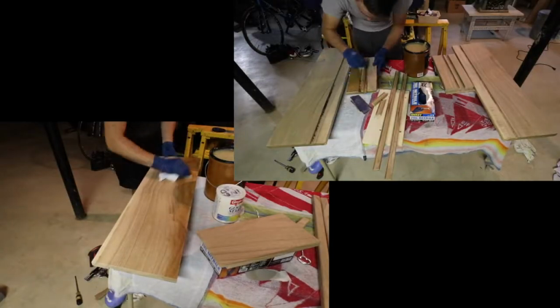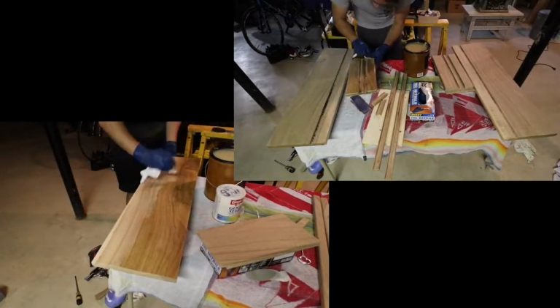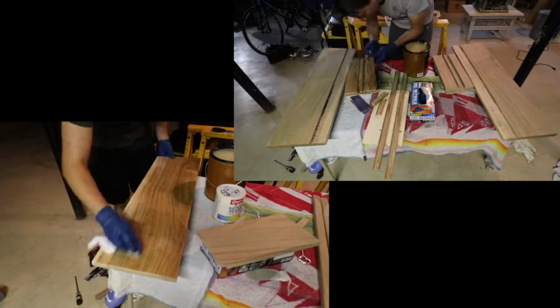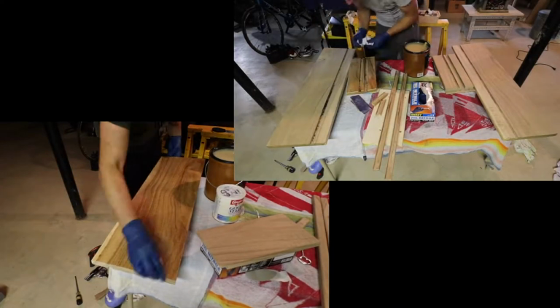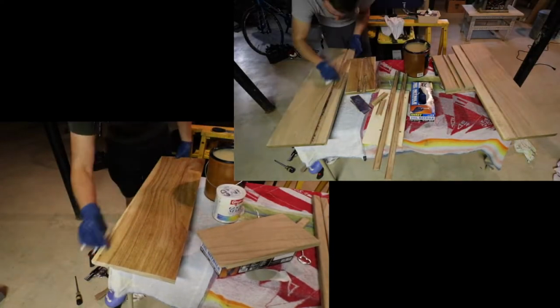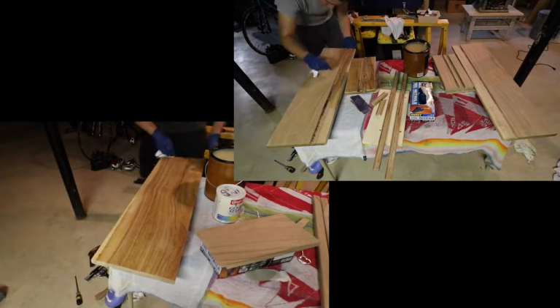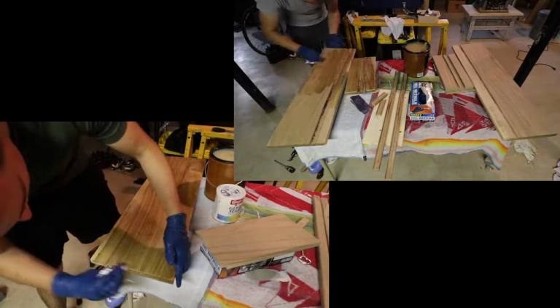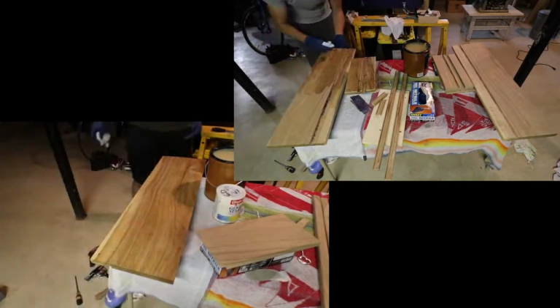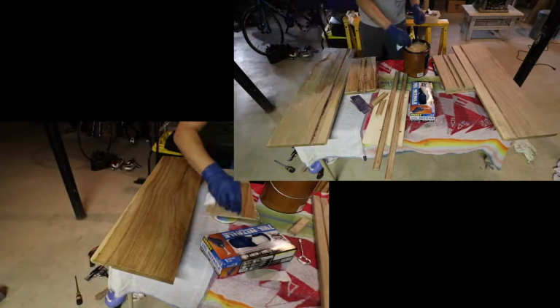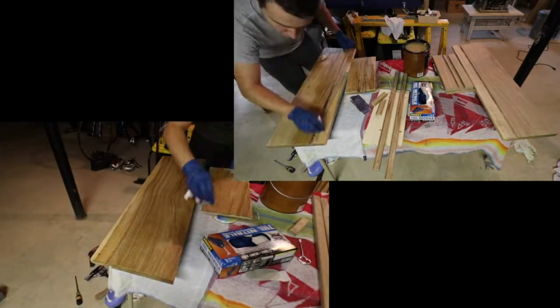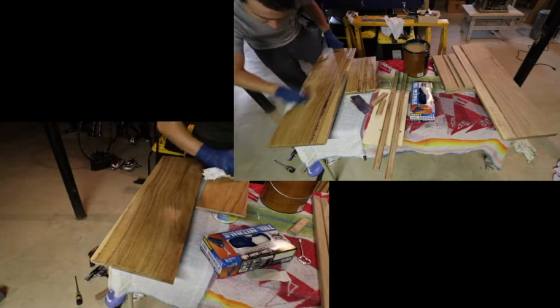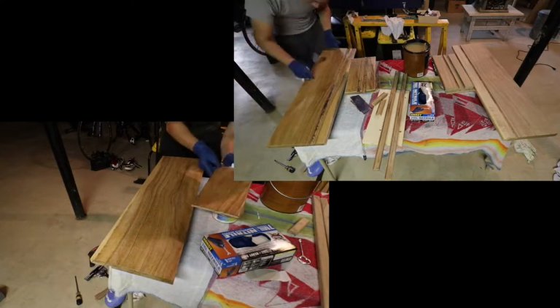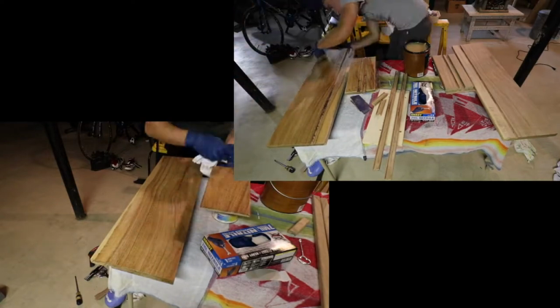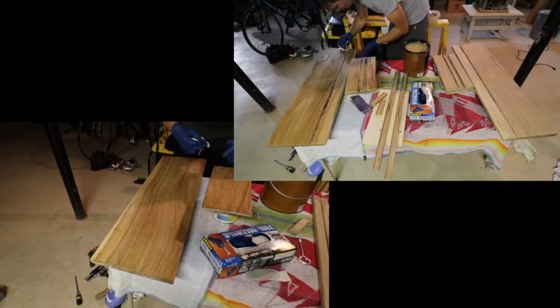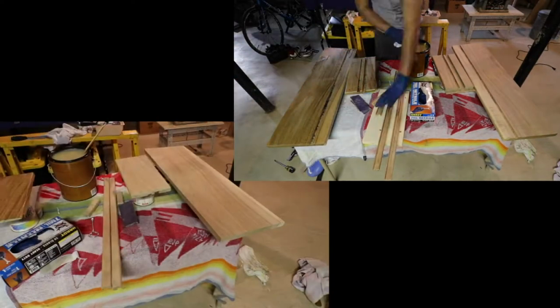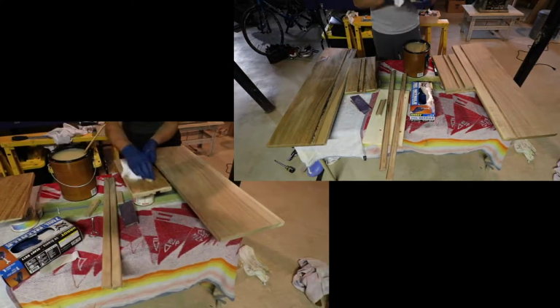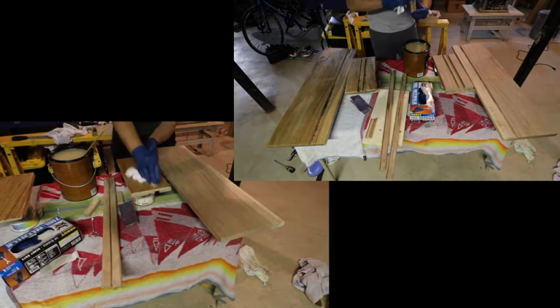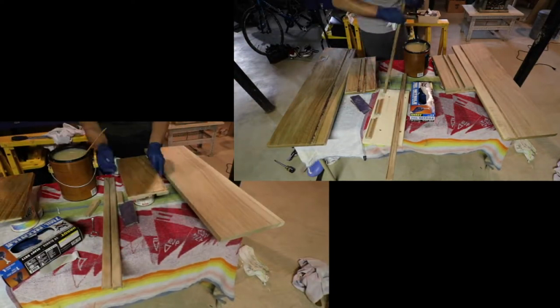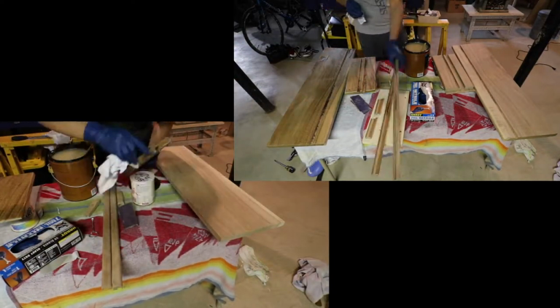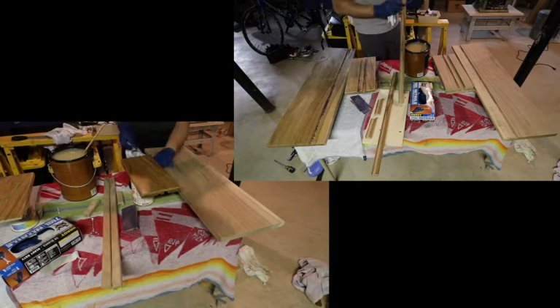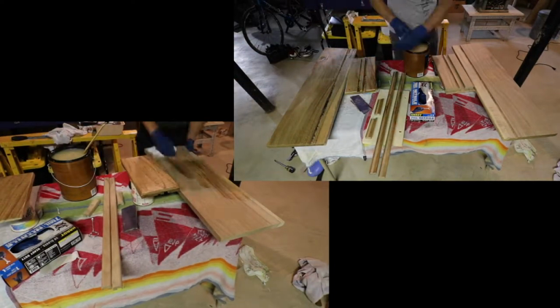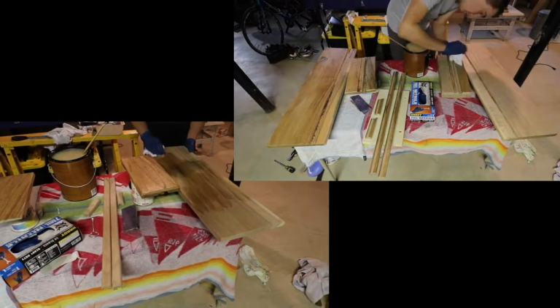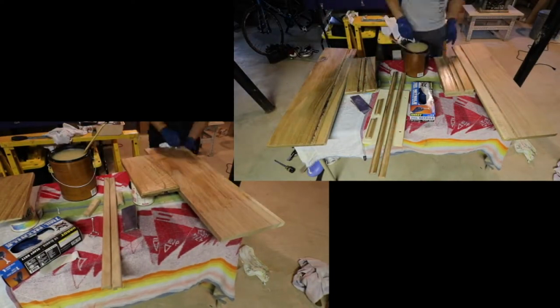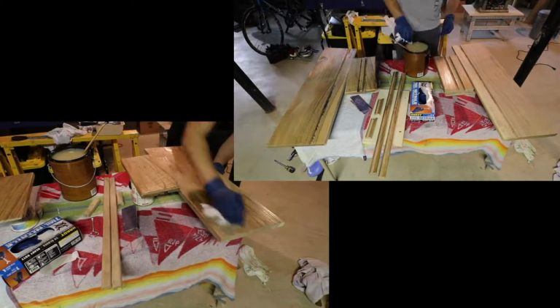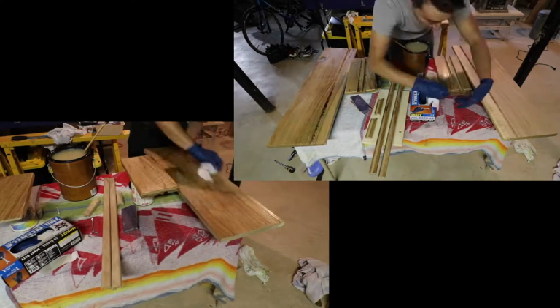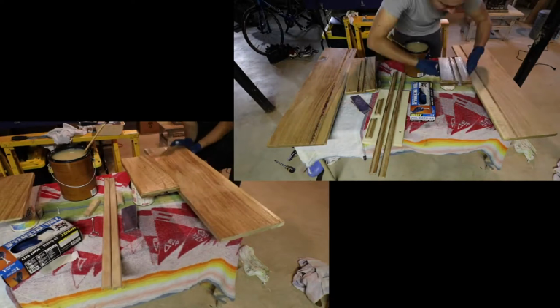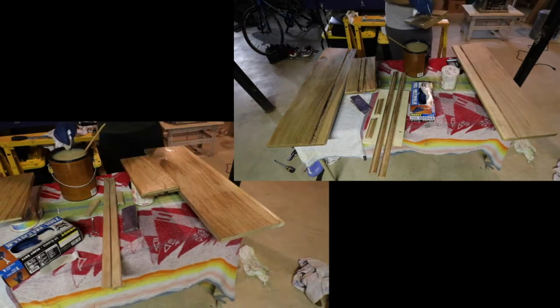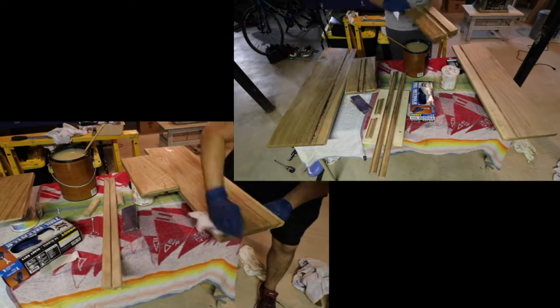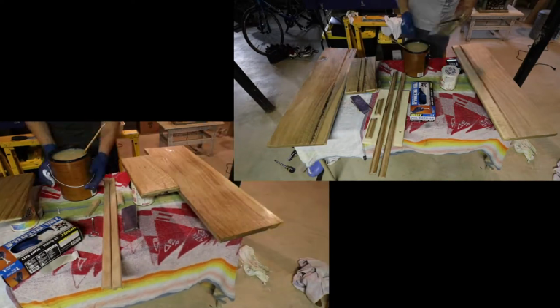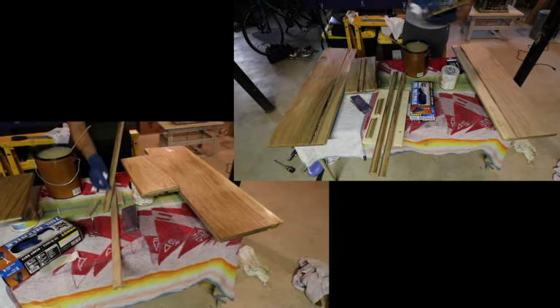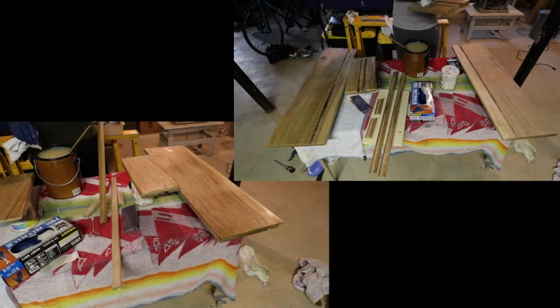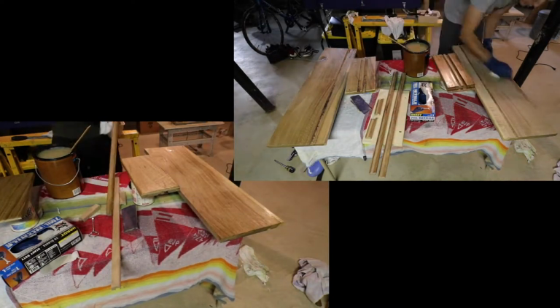I then used a clear polyurethane coat to finish and protect all the pieces. This finish will allow for a lot of wear resistance, but also did a great job in bringing out the grain of the English walnut.